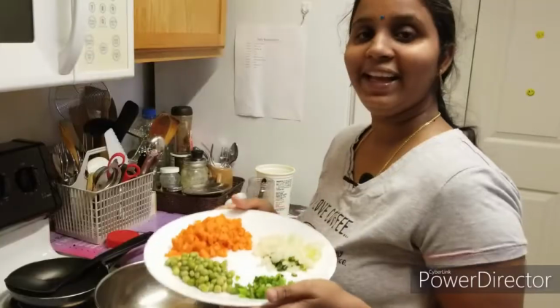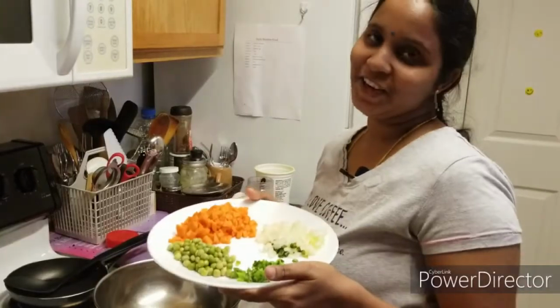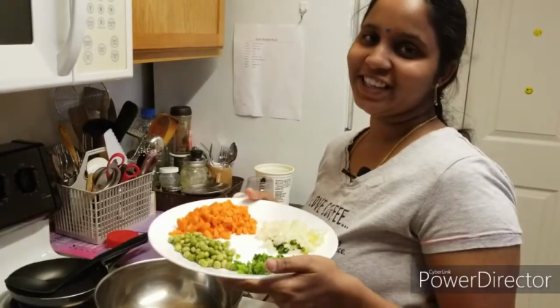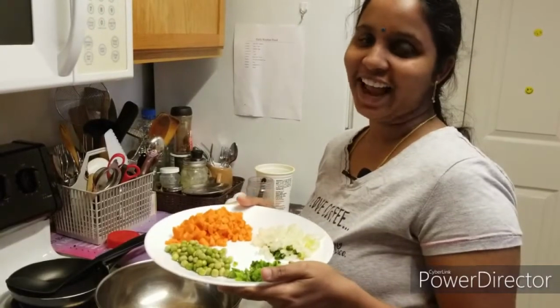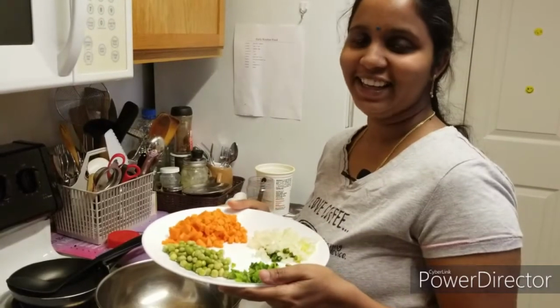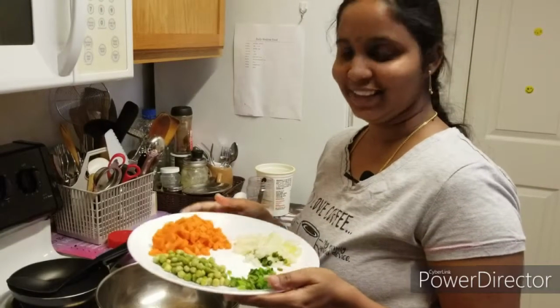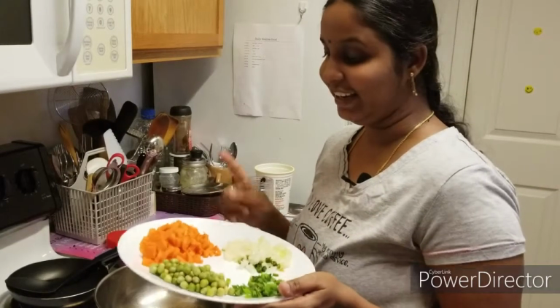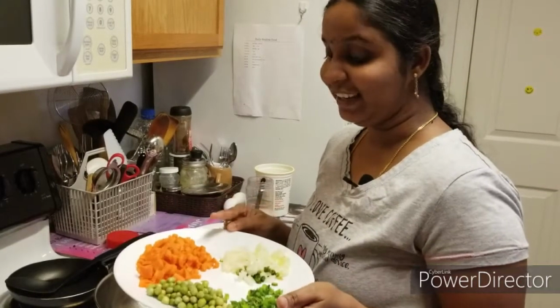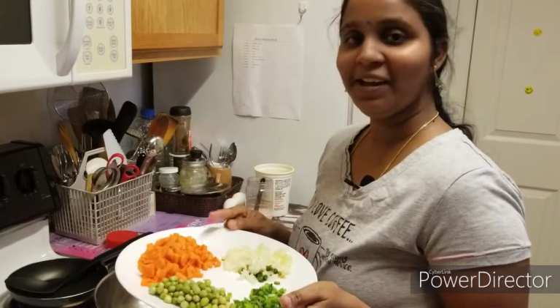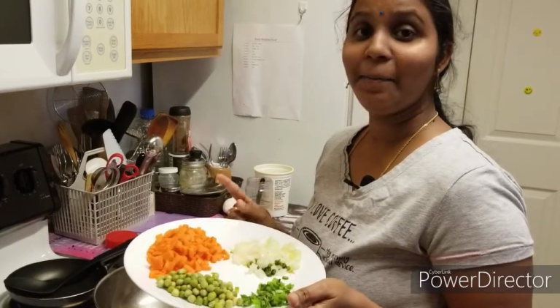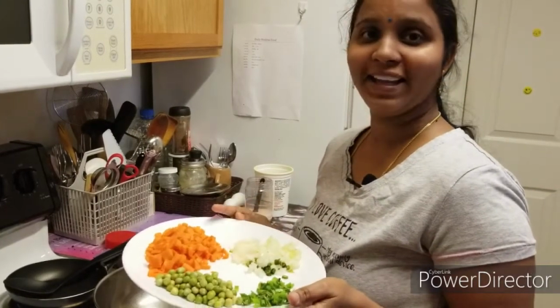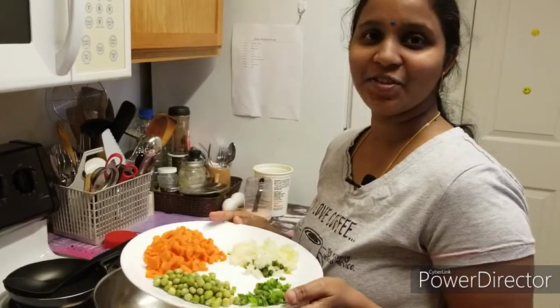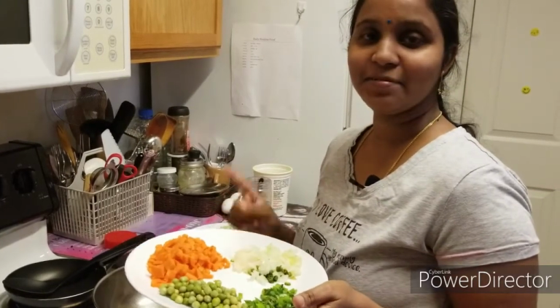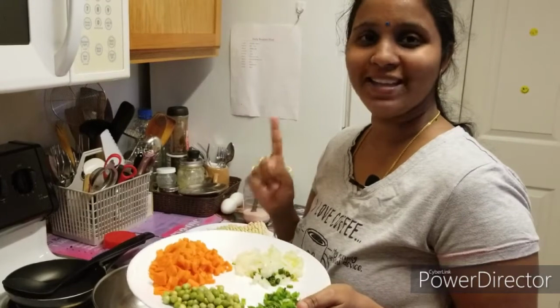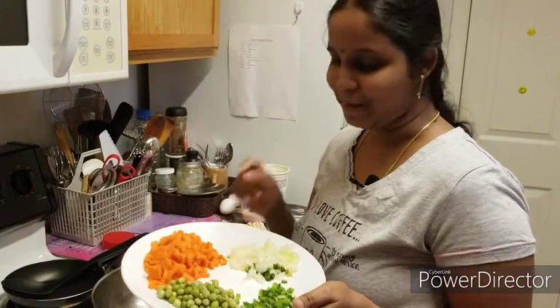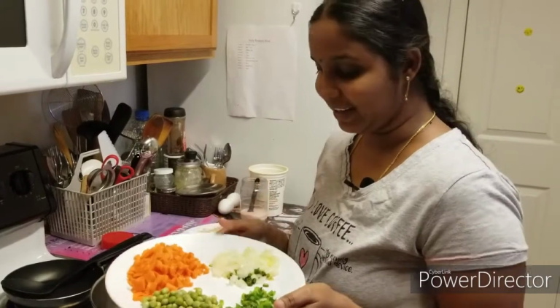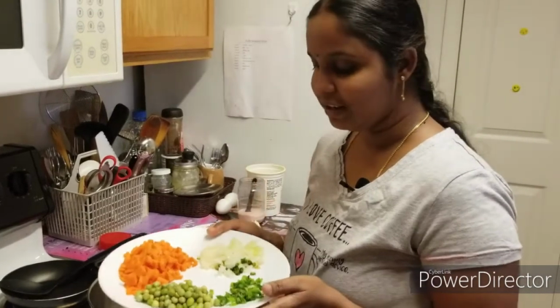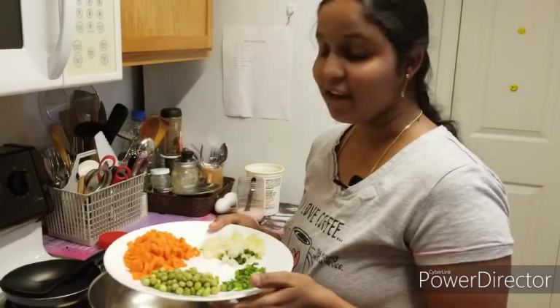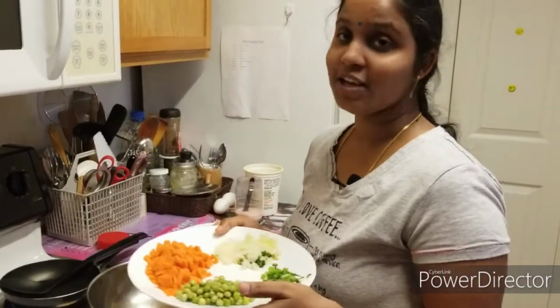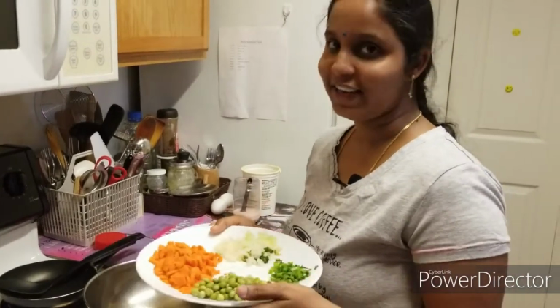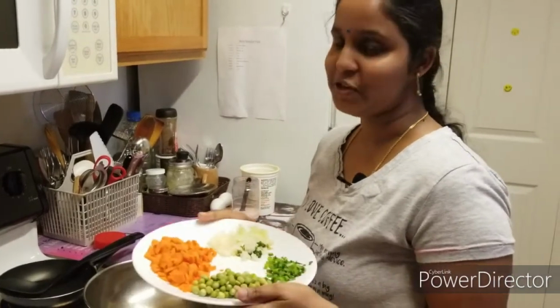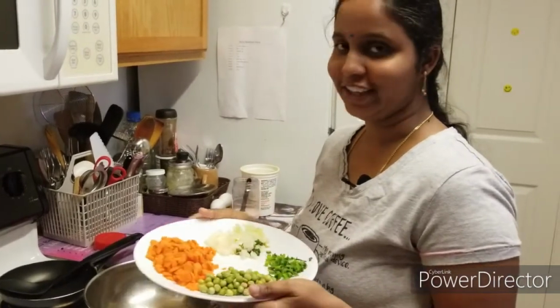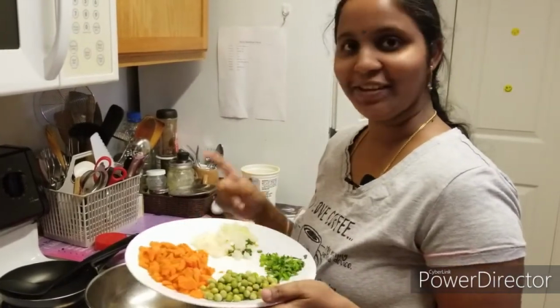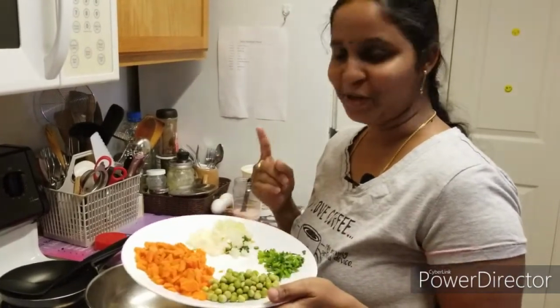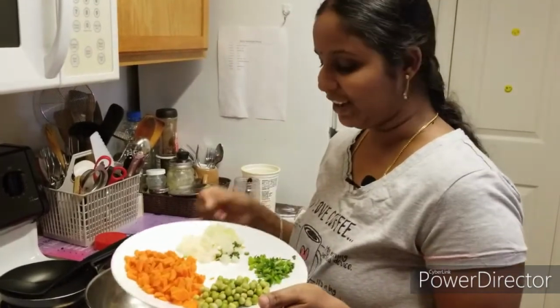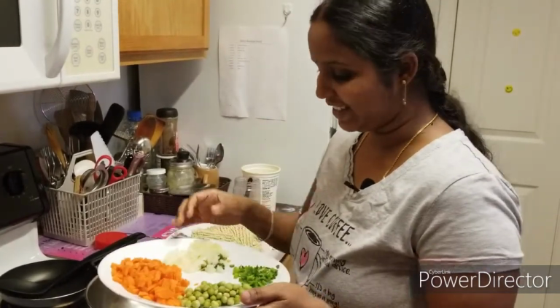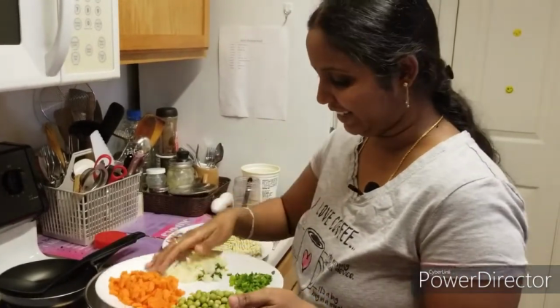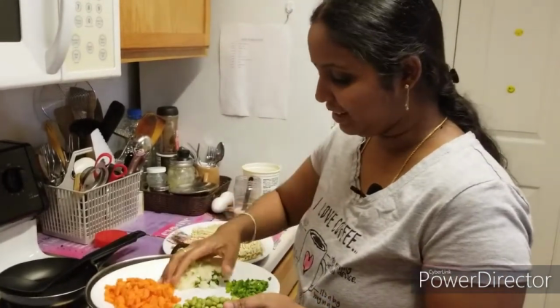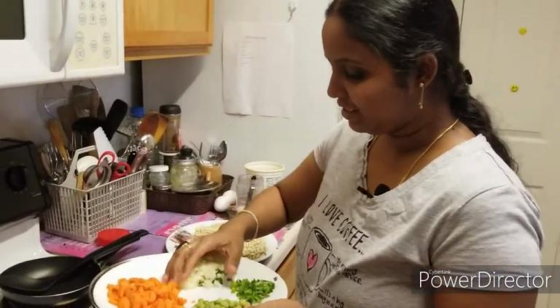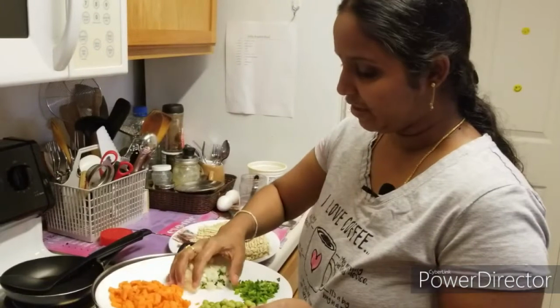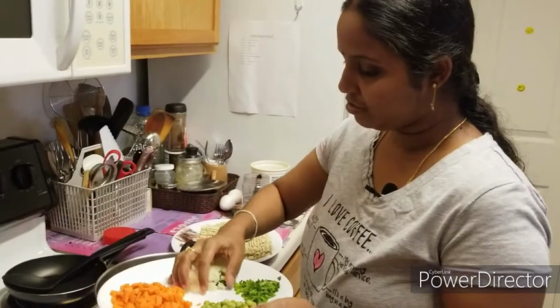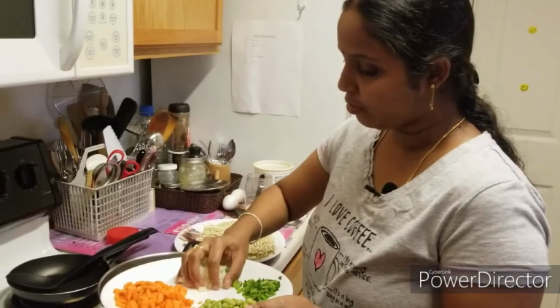I will cook spicy Maggi — it has a very tasty taste. You can also try it. First, I will cook the oil.